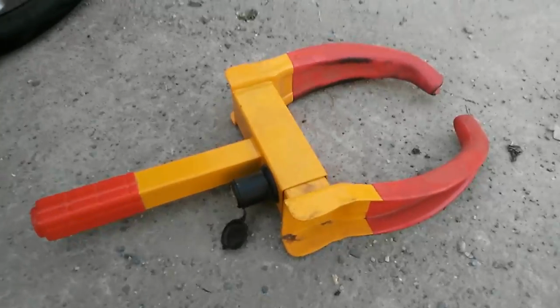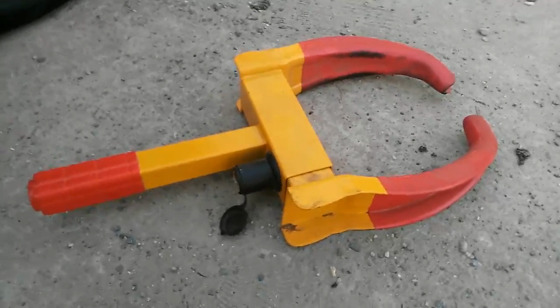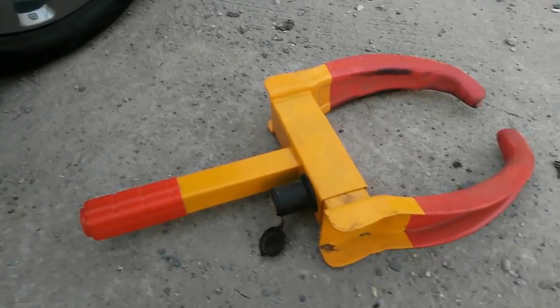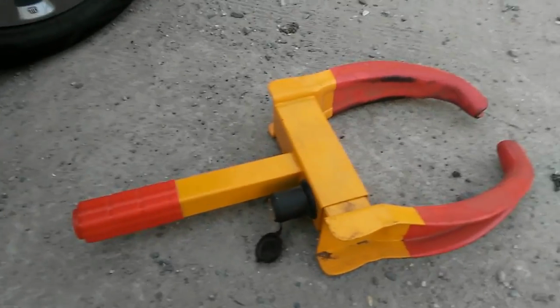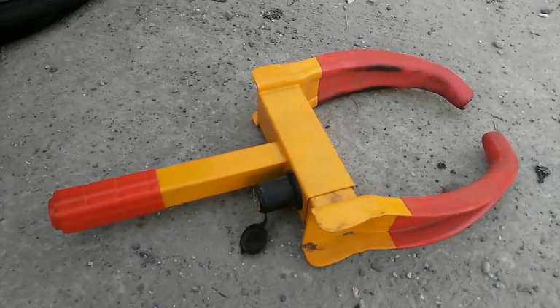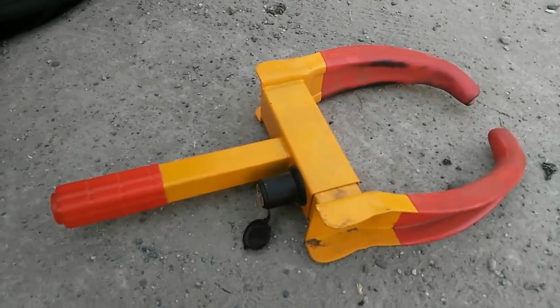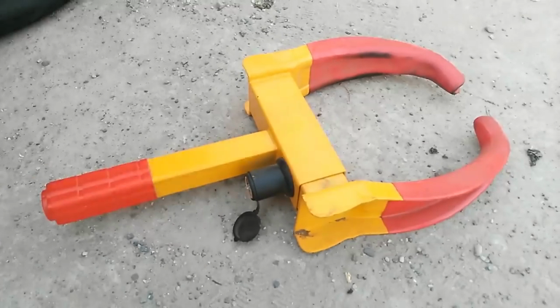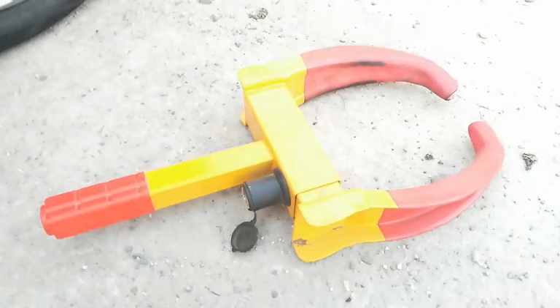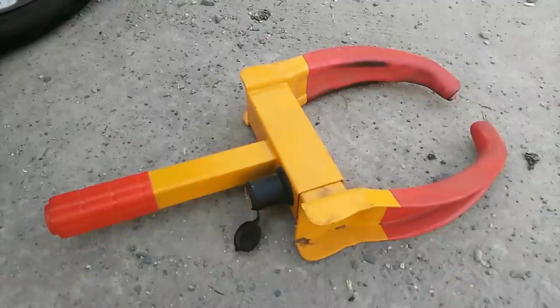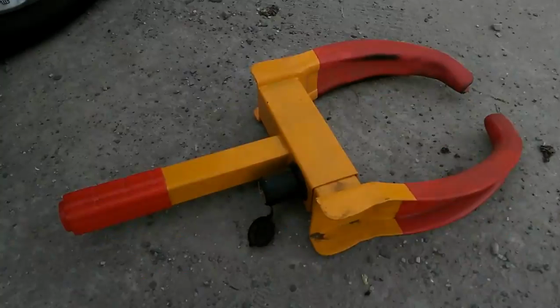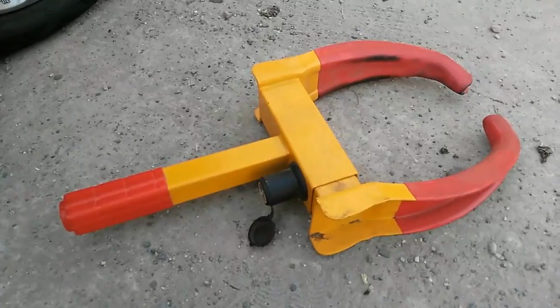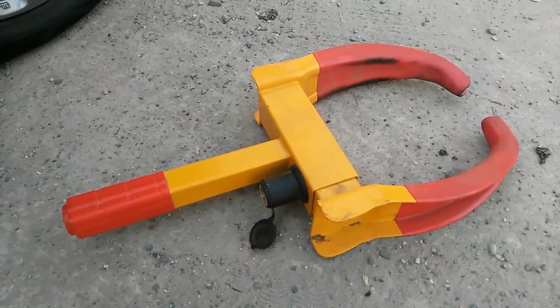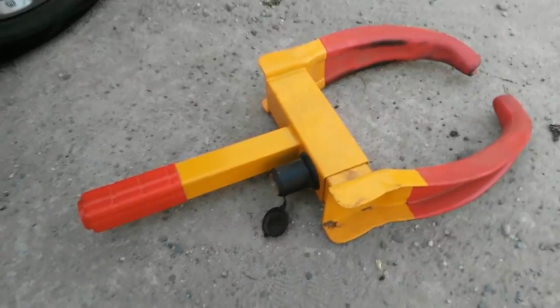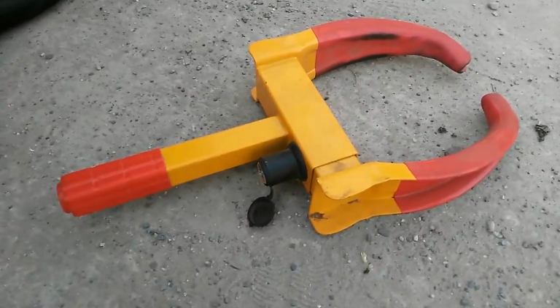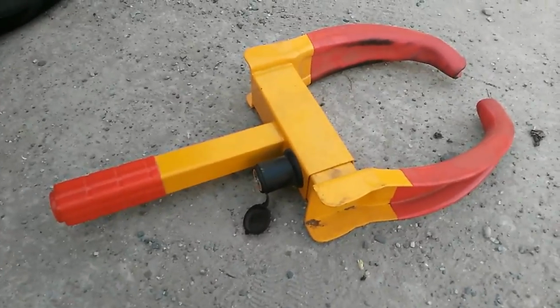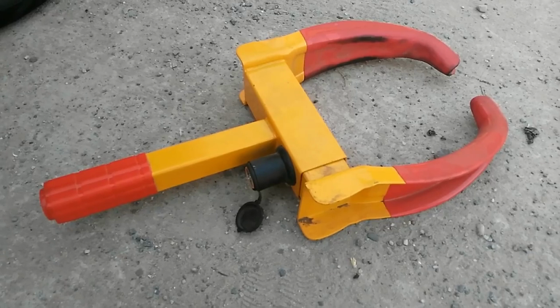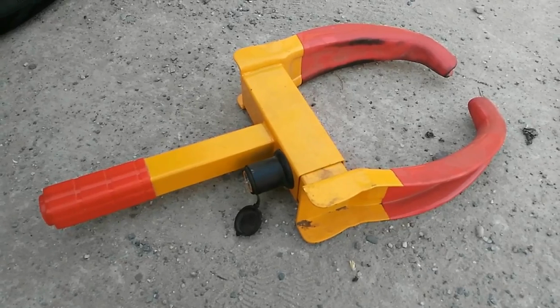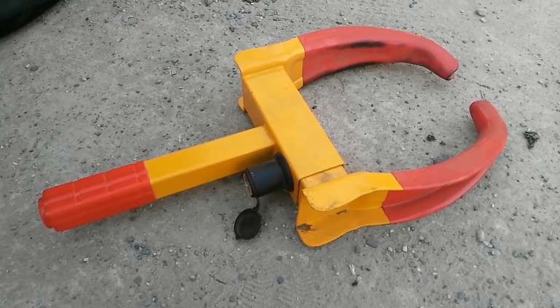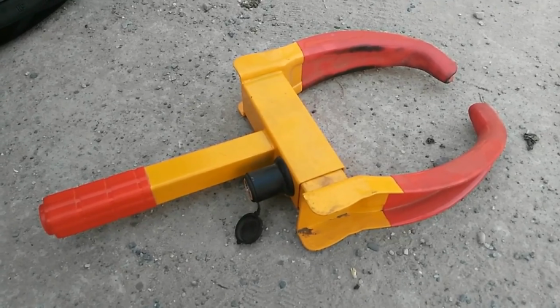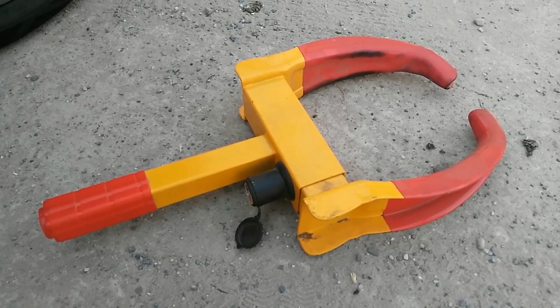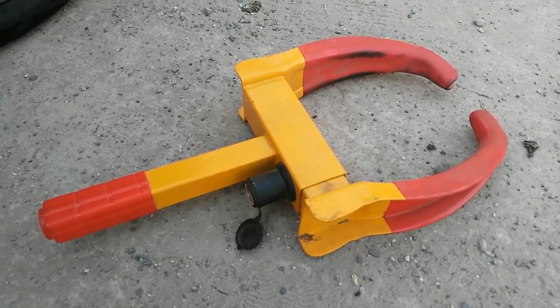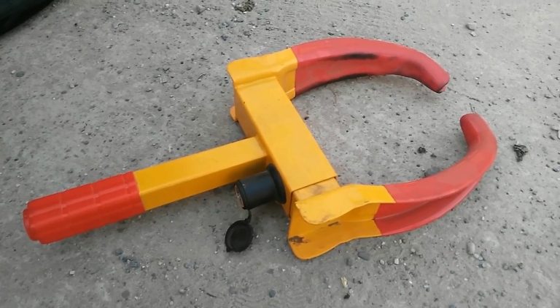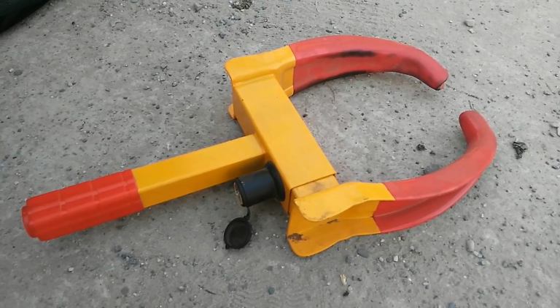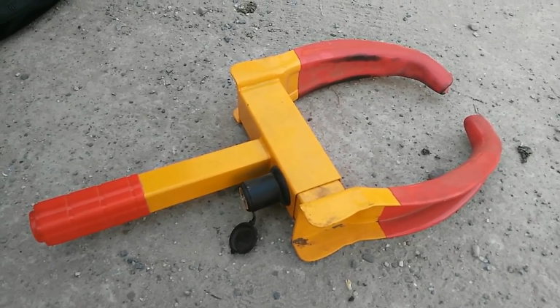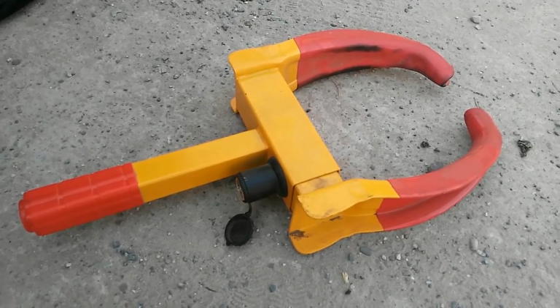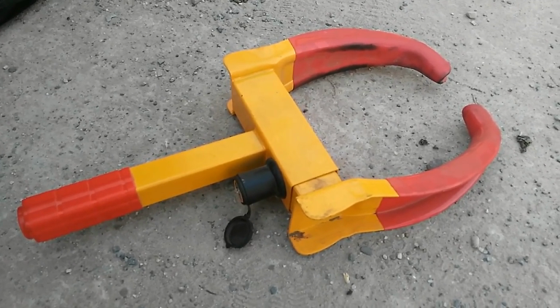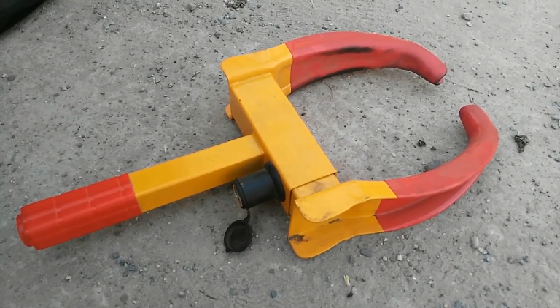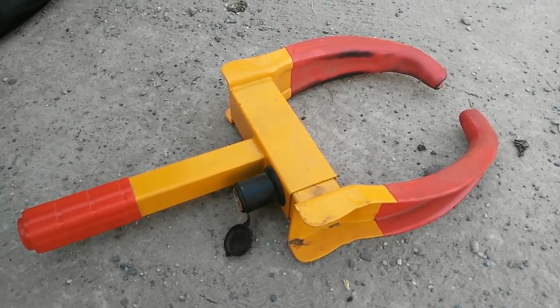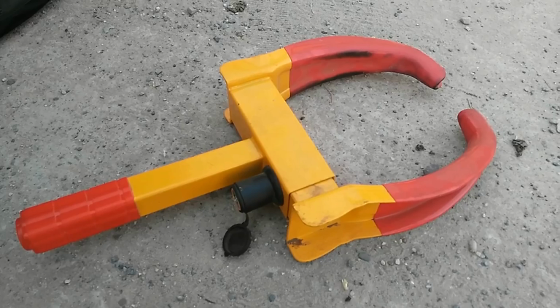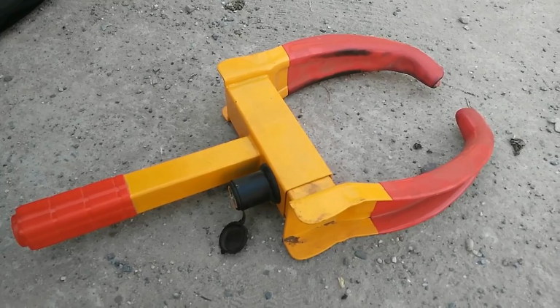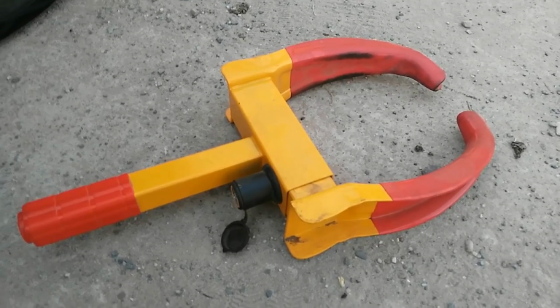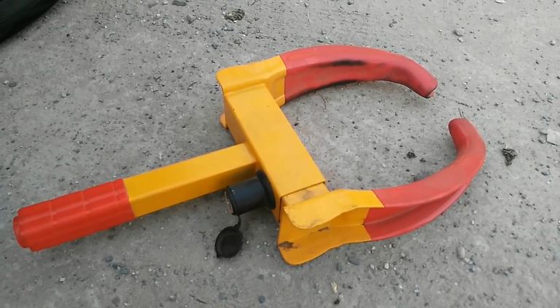I bought it in 2 pieces. It takes a lot of time — within 5 minutes. It is easy to open and carry.